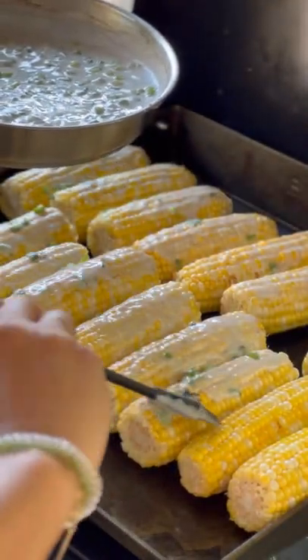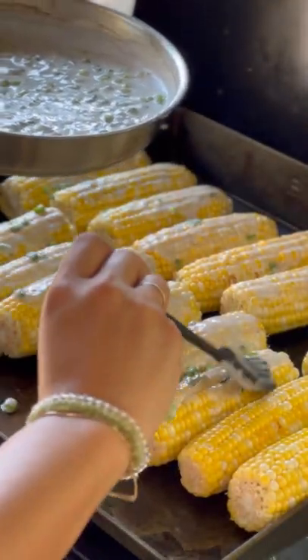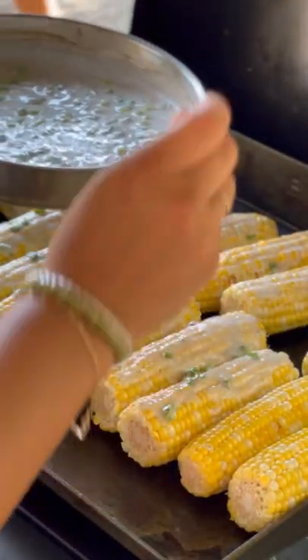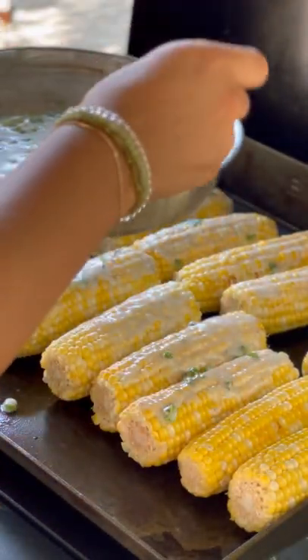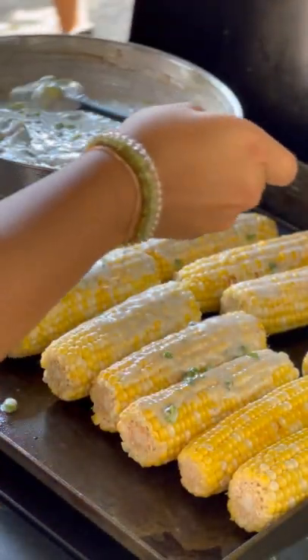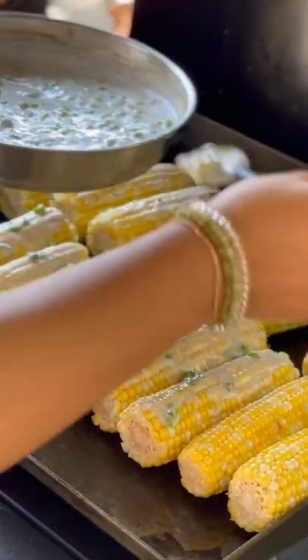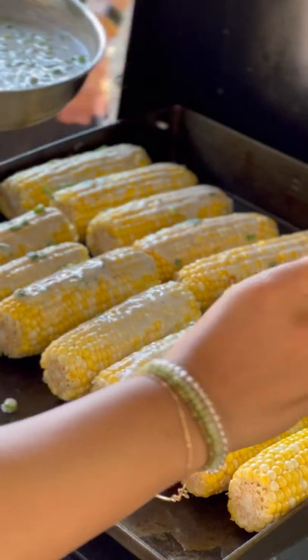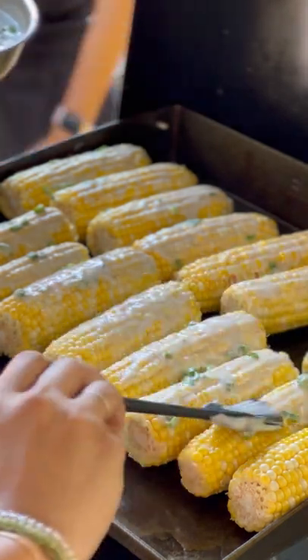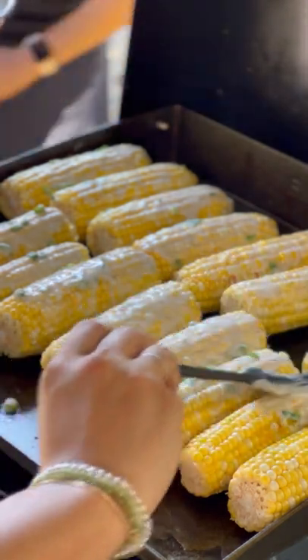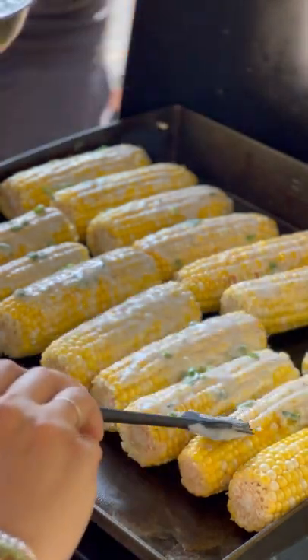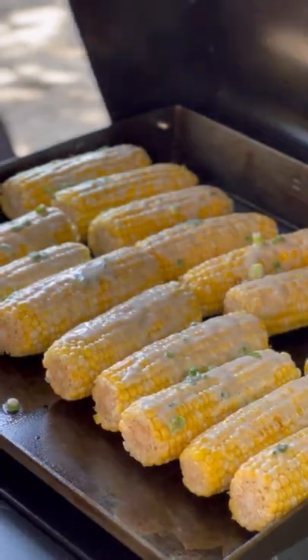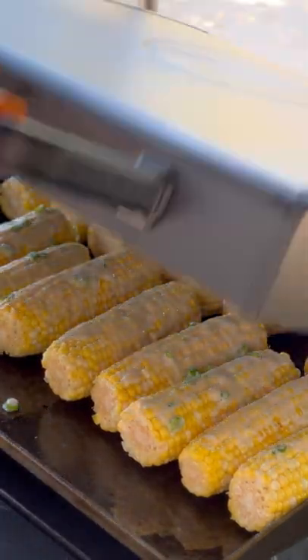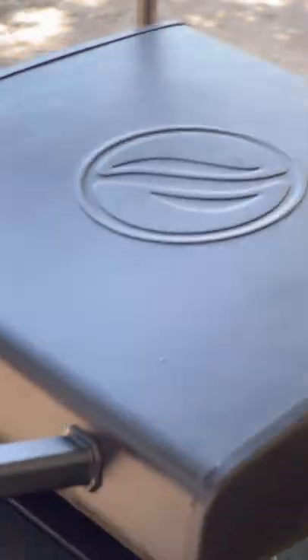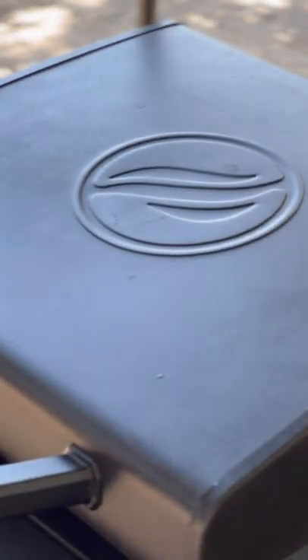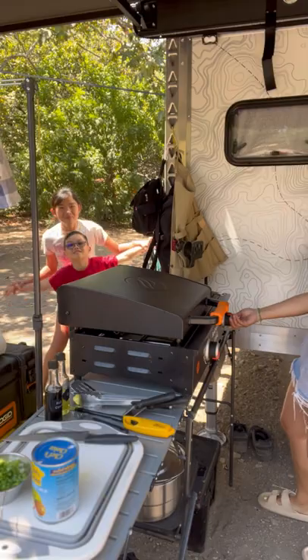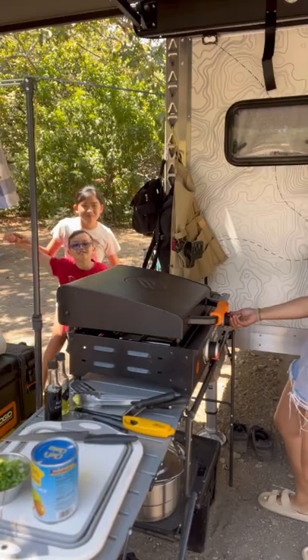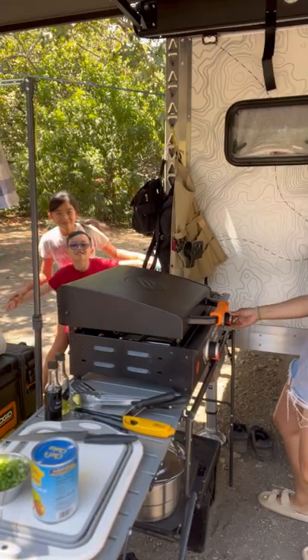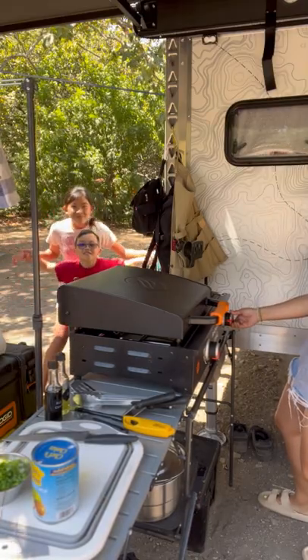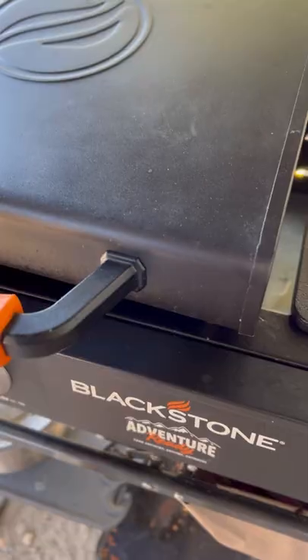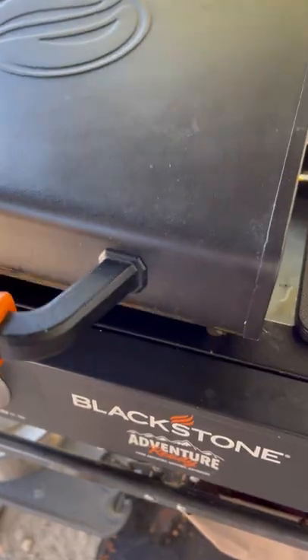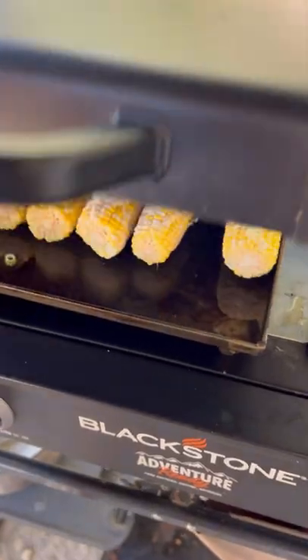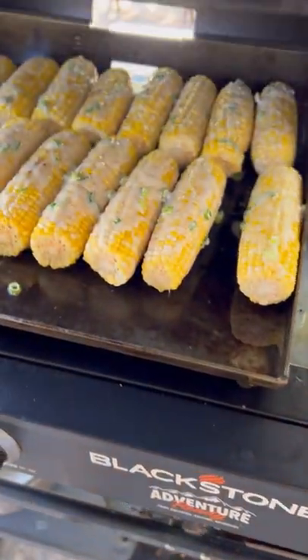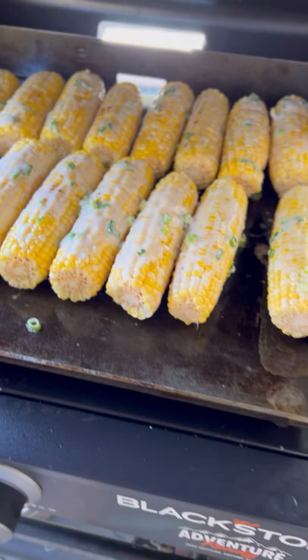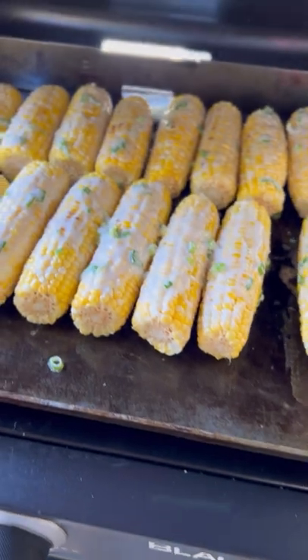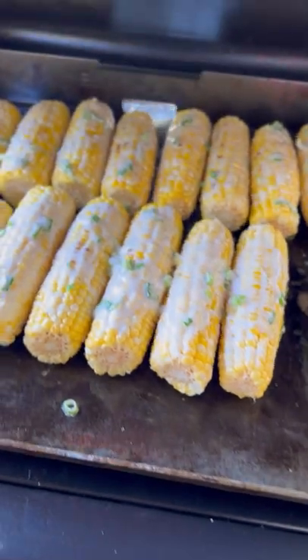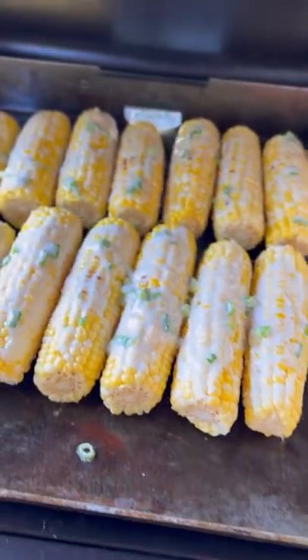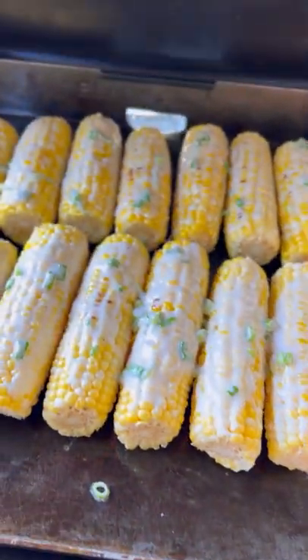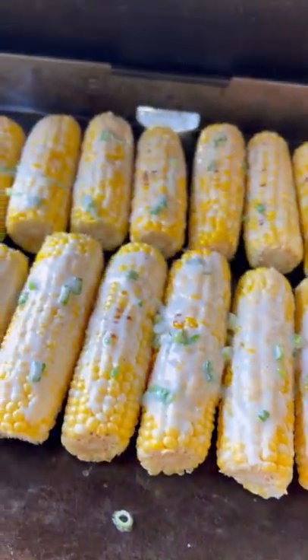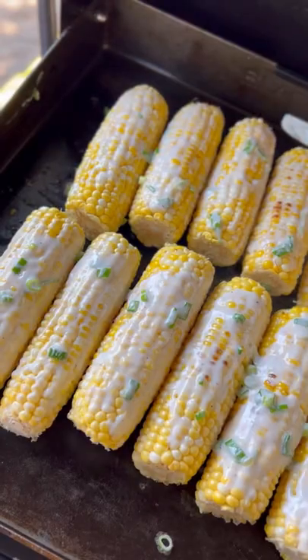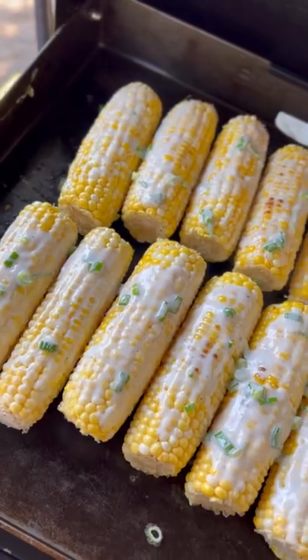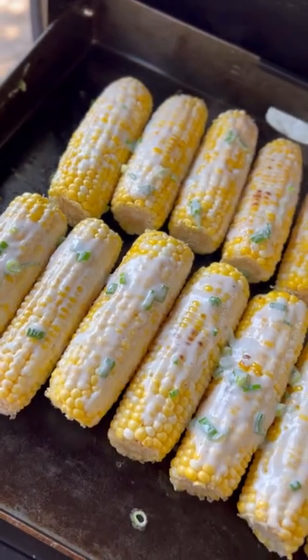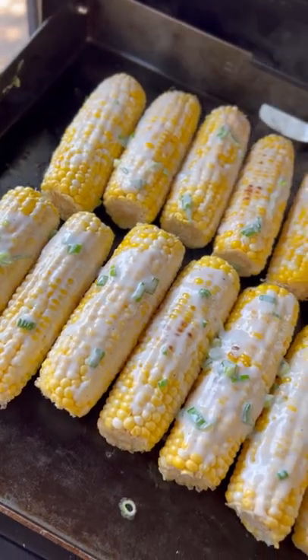Halfway through cooking the corn, brush the coconut sauce all over the corn and continue to cook through. It's best to eat it while it's warm and sharing it with loved ones.